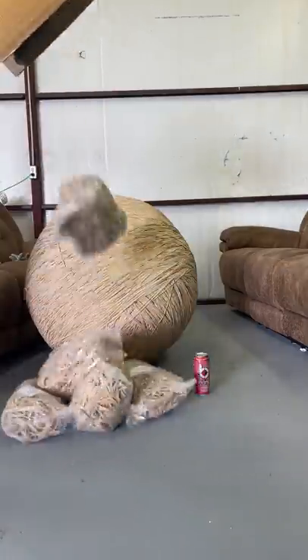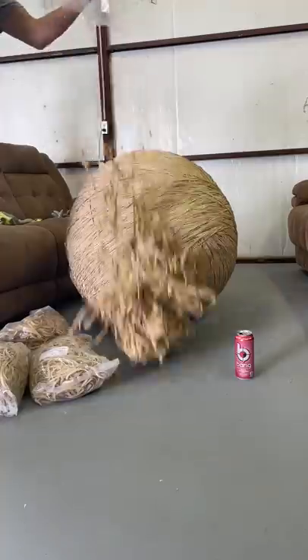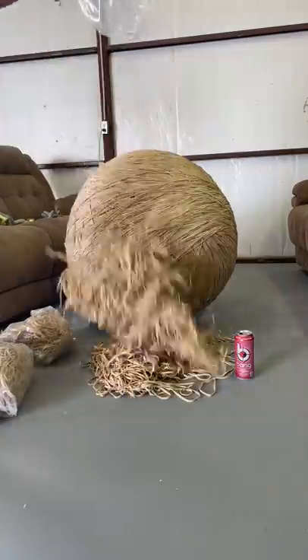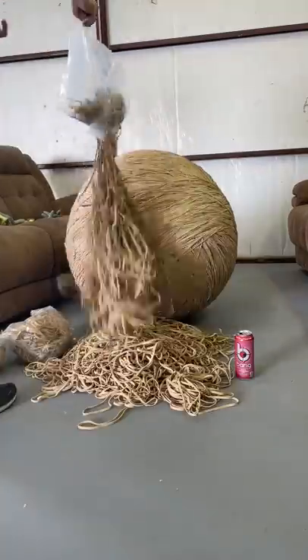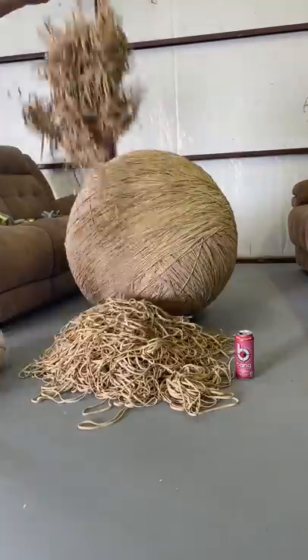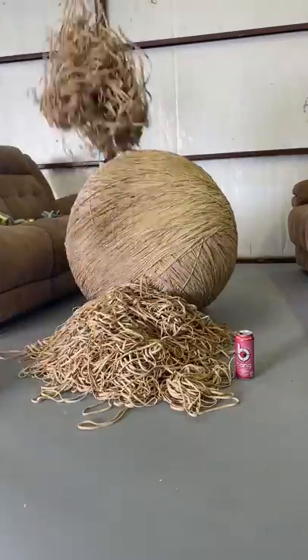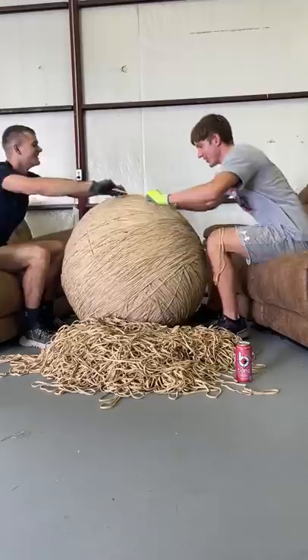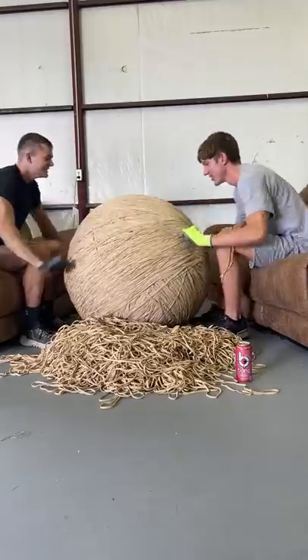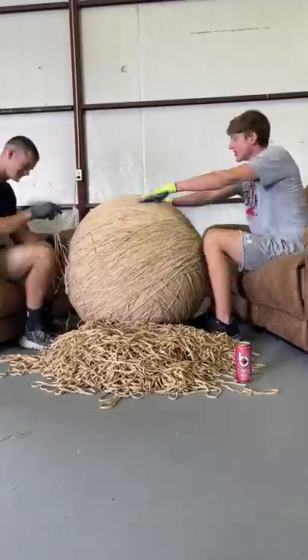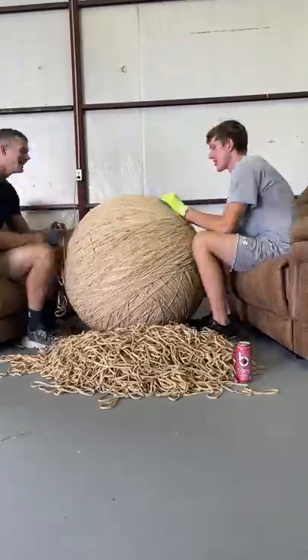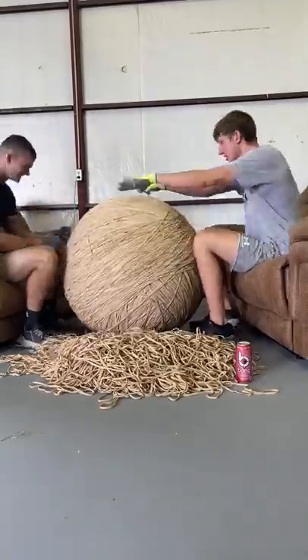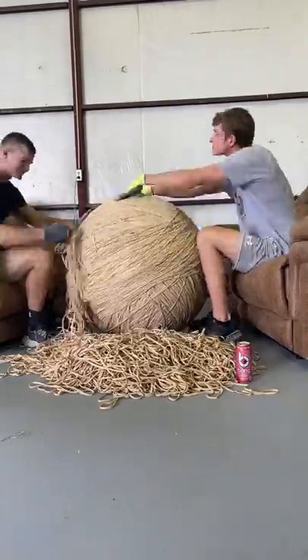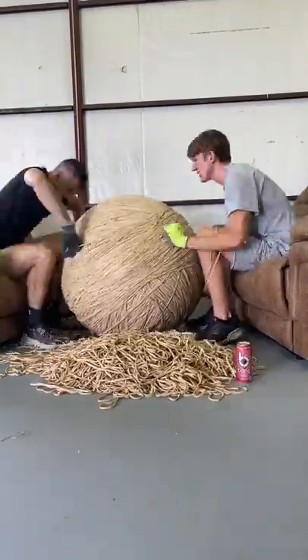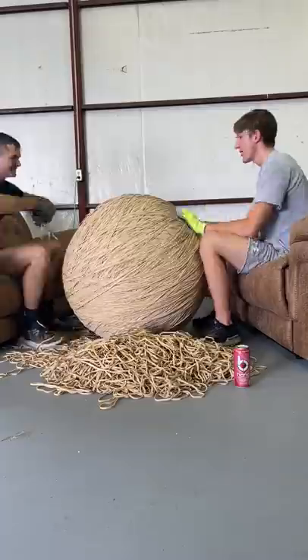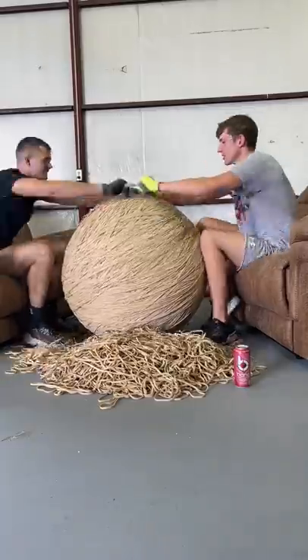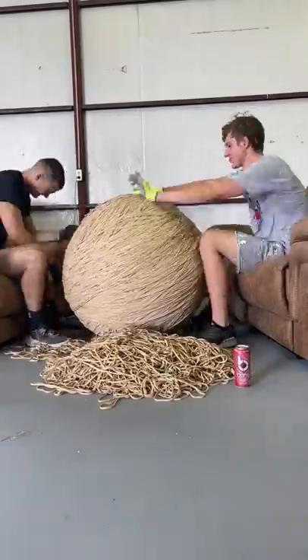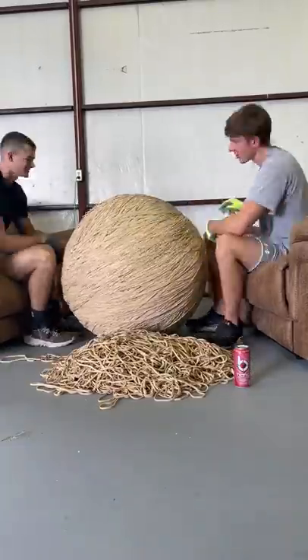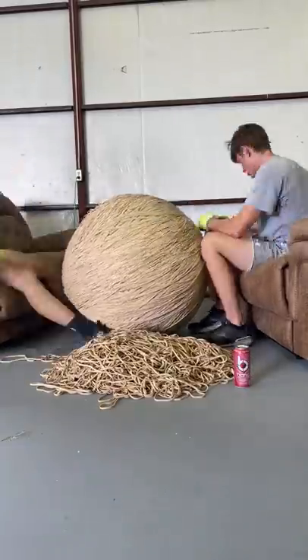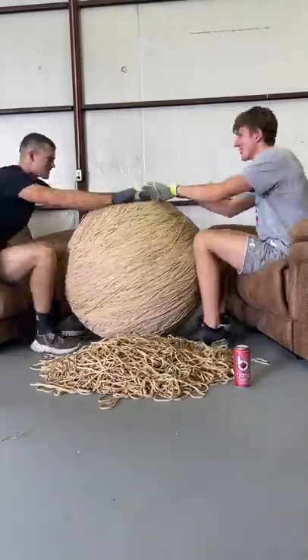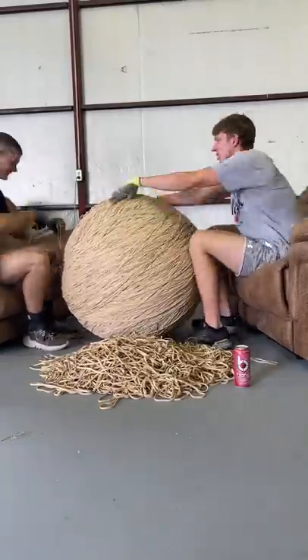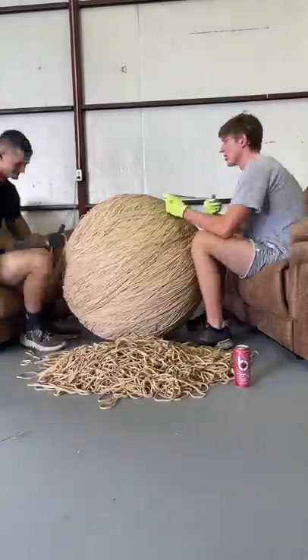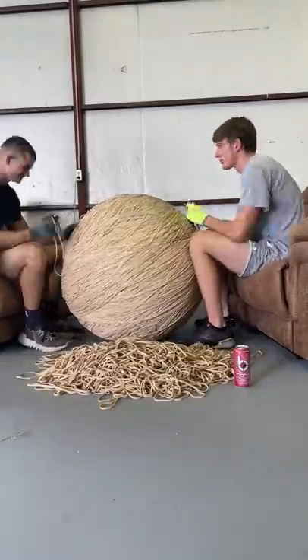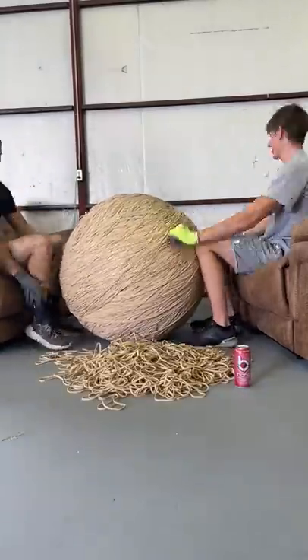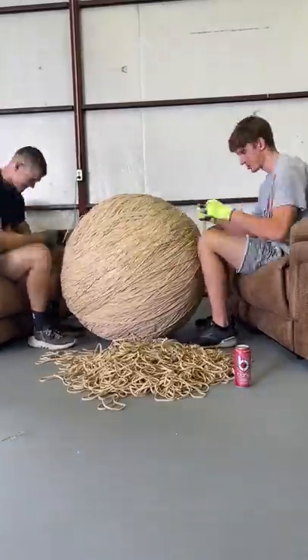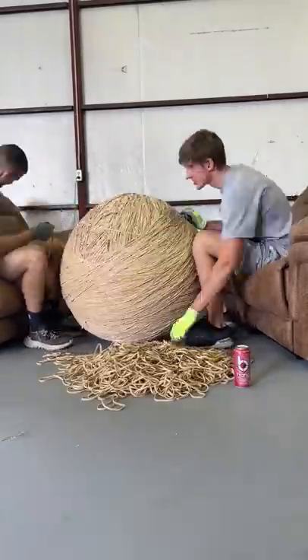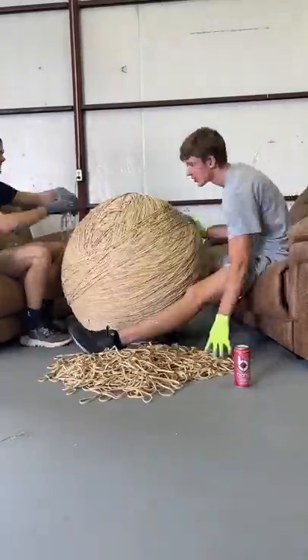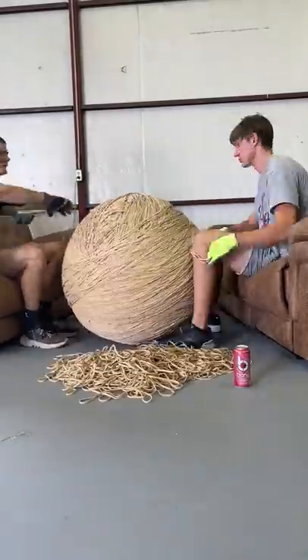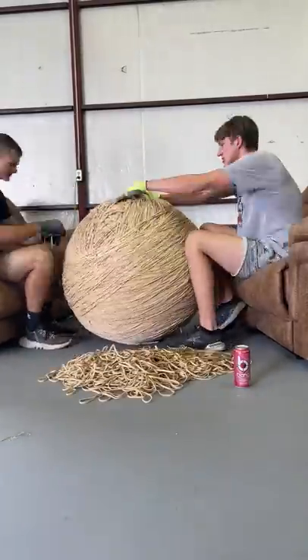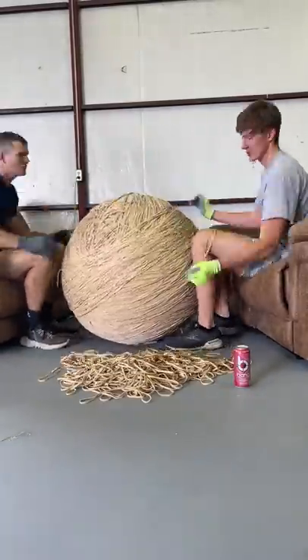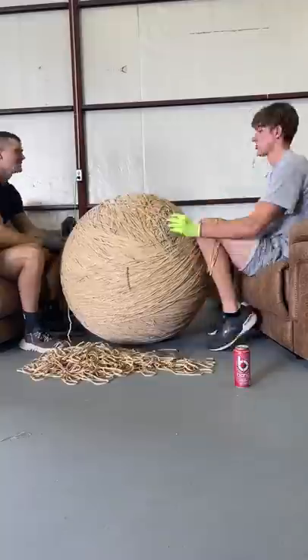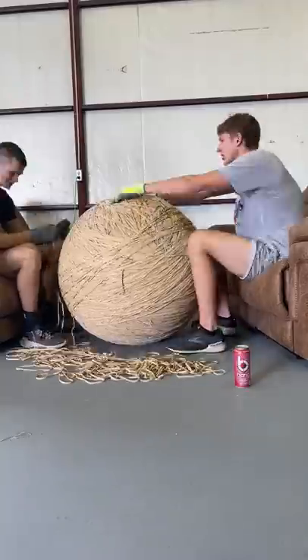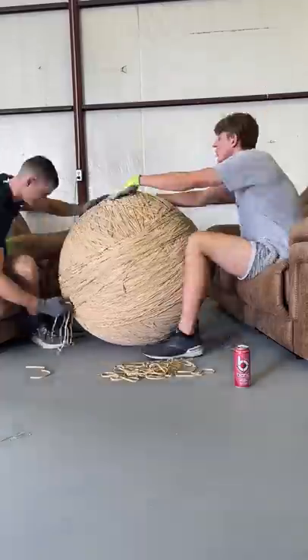Now it's time to make it bigger. I dumped out a whole other pile, then my friend and I got to placing bands for a really long time. The bigger this ball gets, the harder it is for it to look bigger, so we have to add a lot of bands every time.